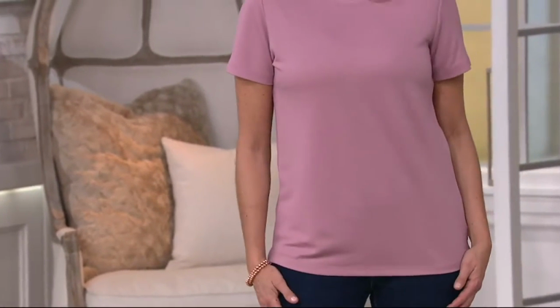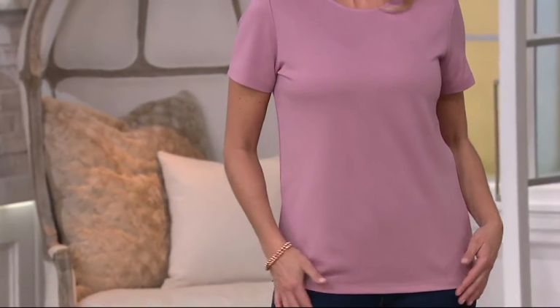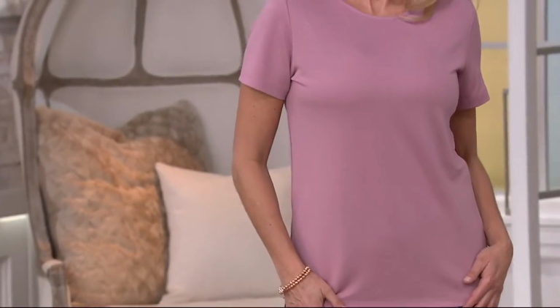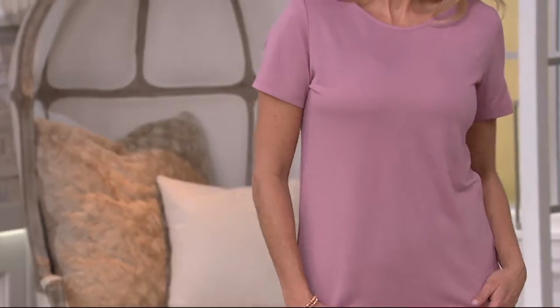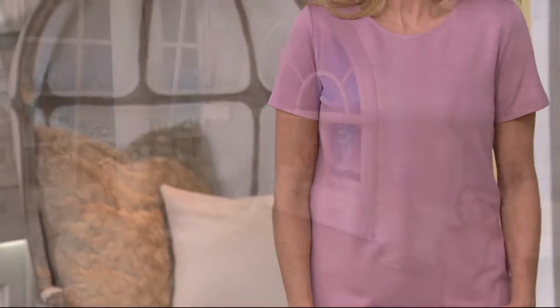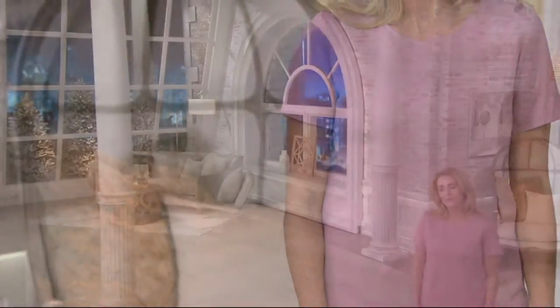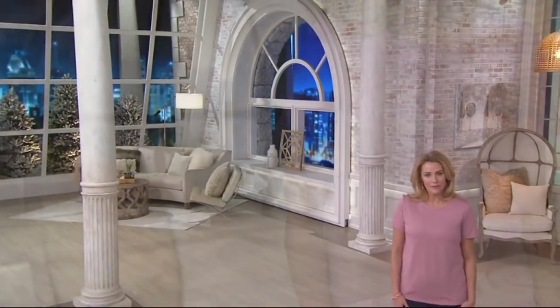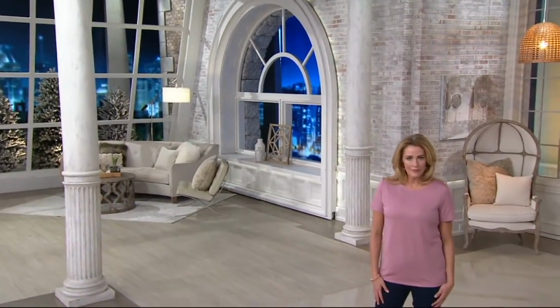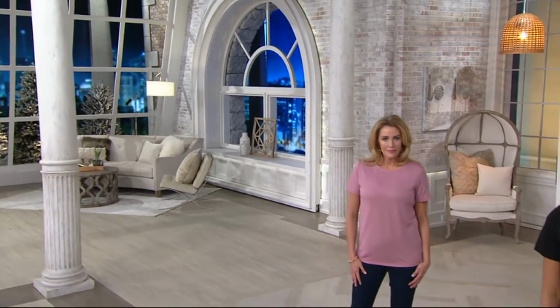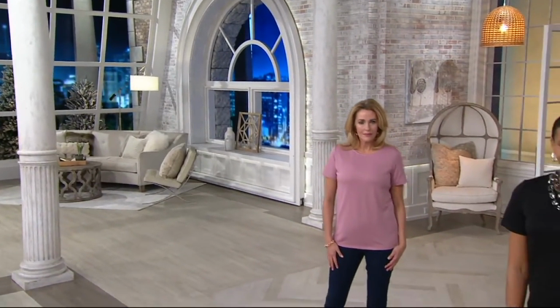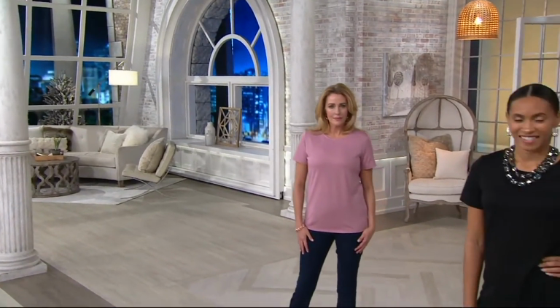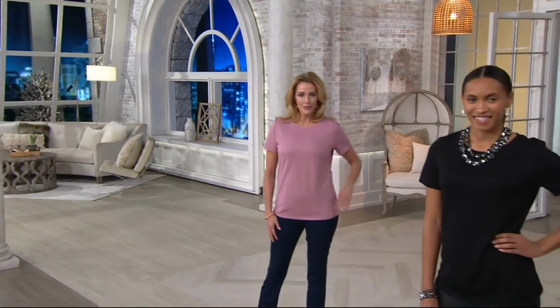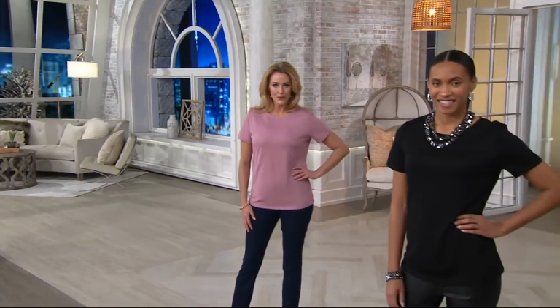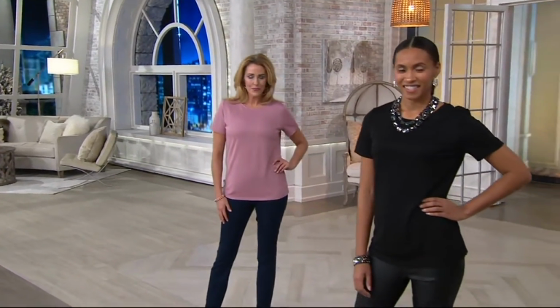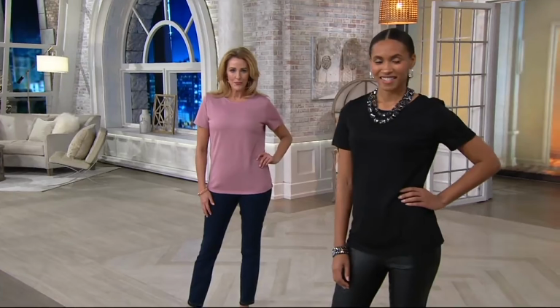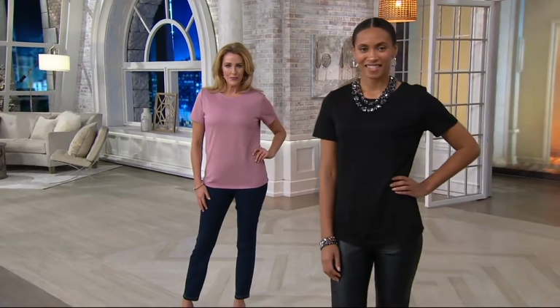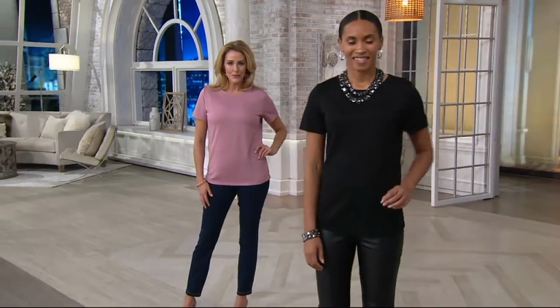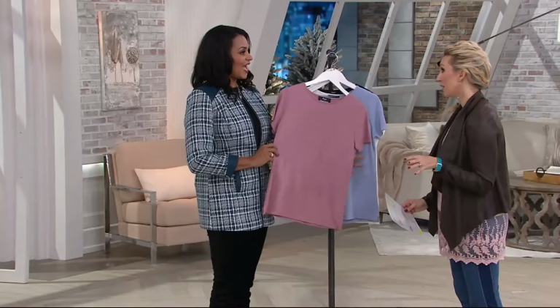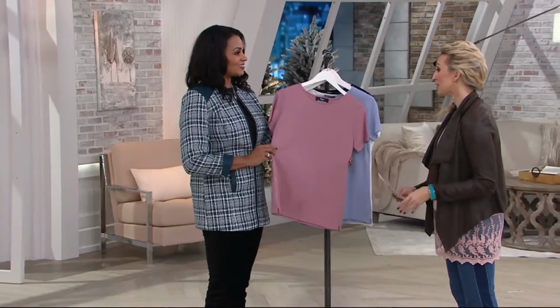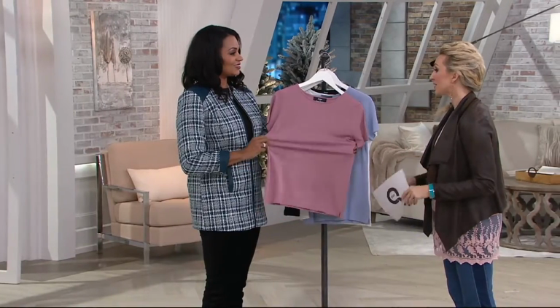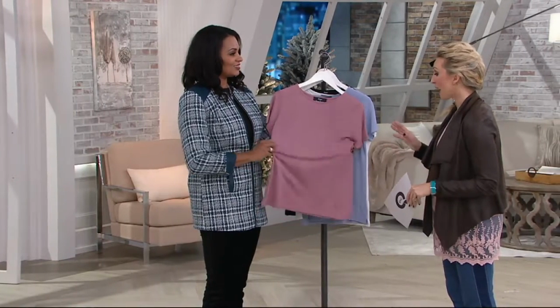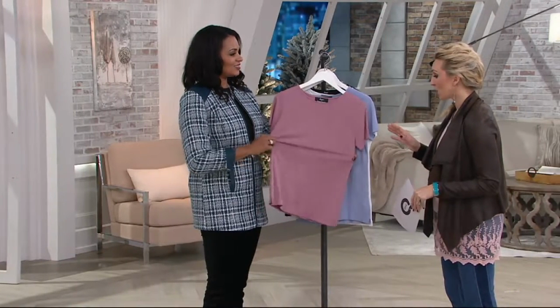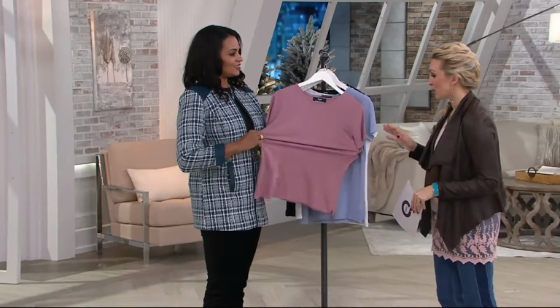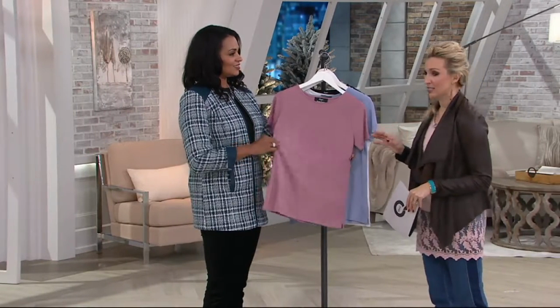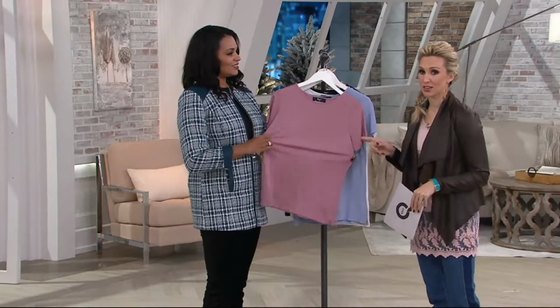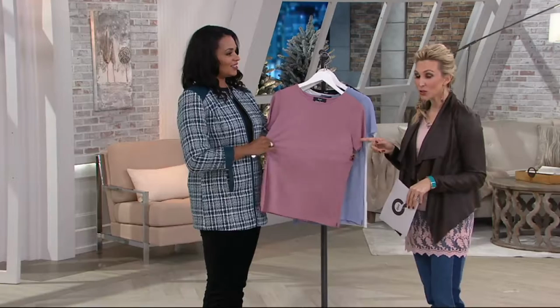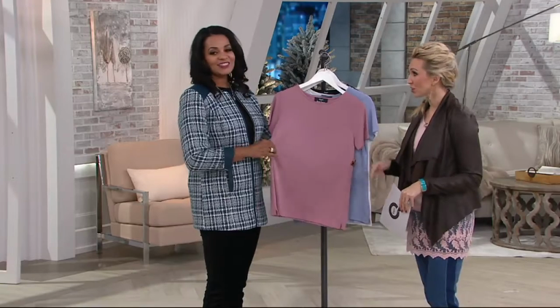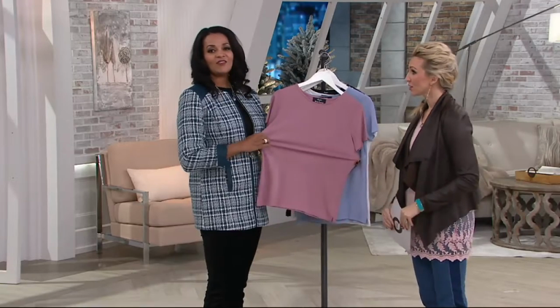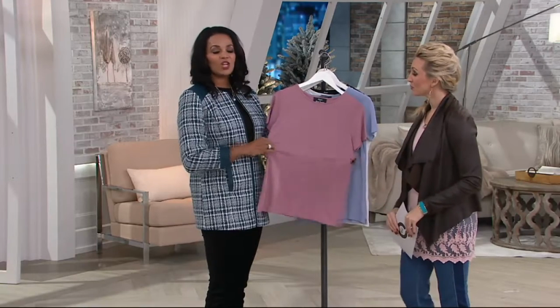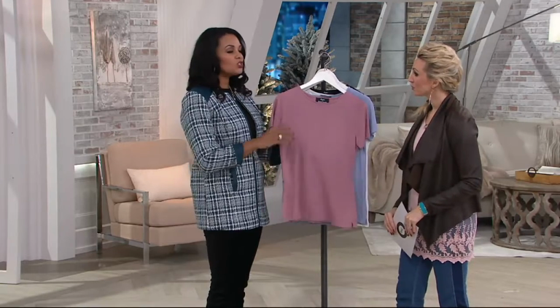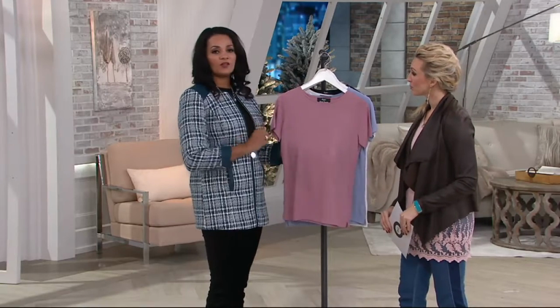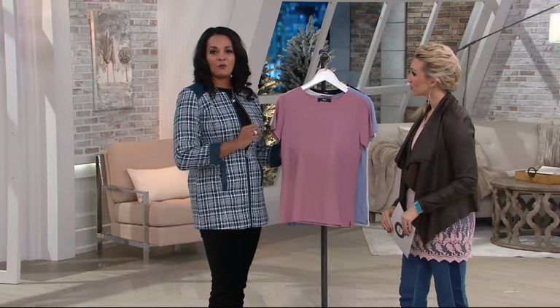But we have high-end designer details. So this isn't just a wardrobe builder that you throw in your closet and pick up anywhere. The reason that we get Dennis Basso is because of the details. And look at the stretch — yes, I love the stretch. I wish you could feel this fabric.